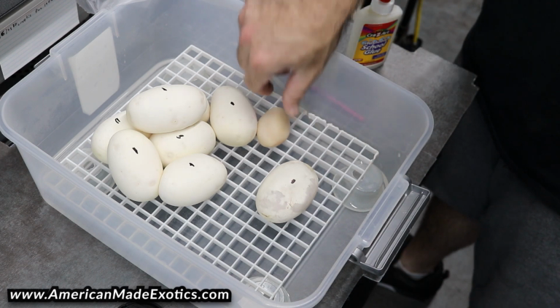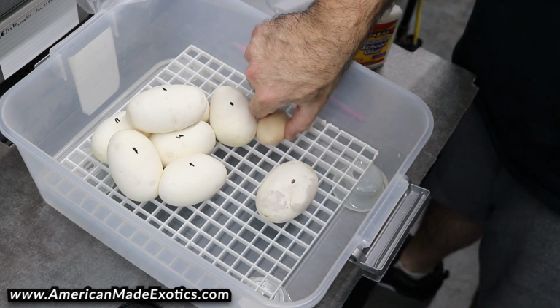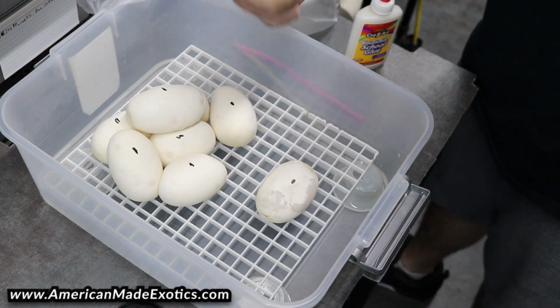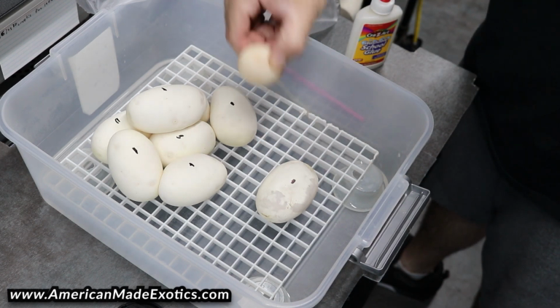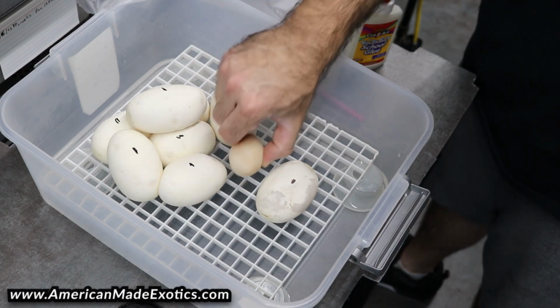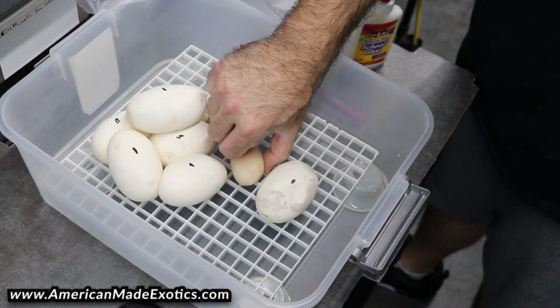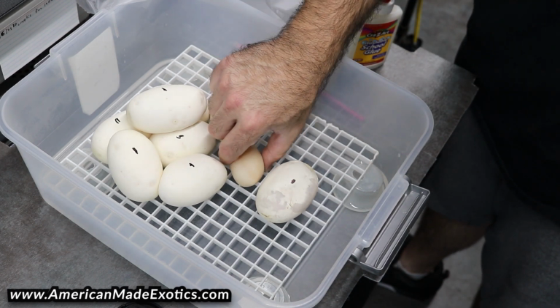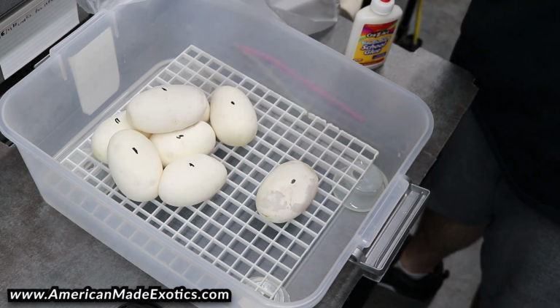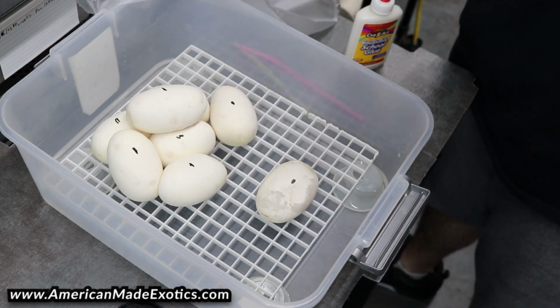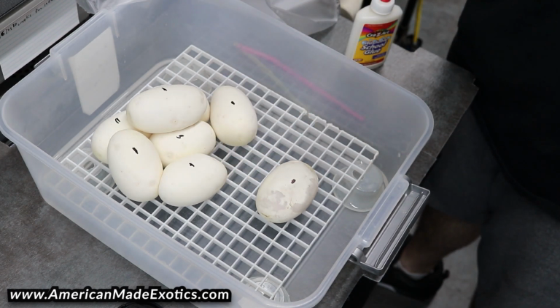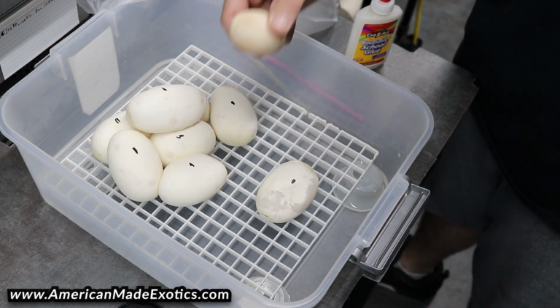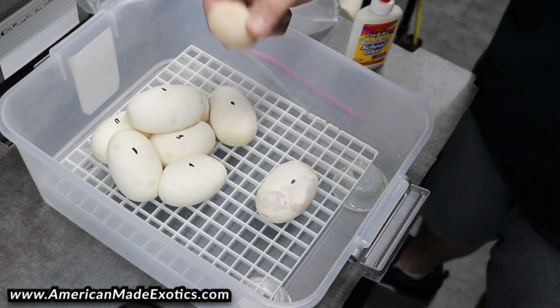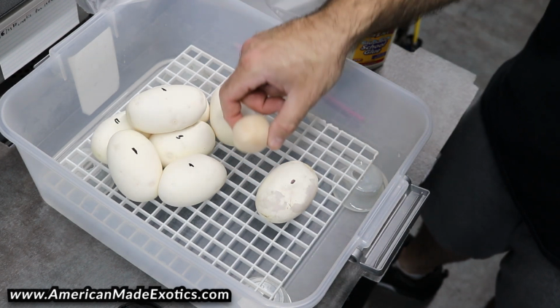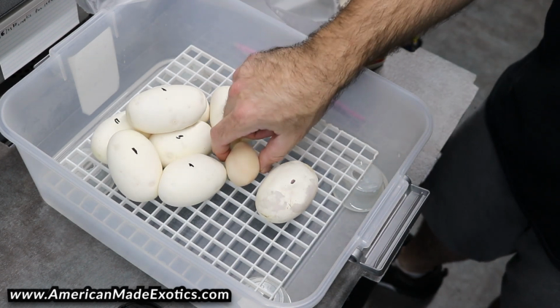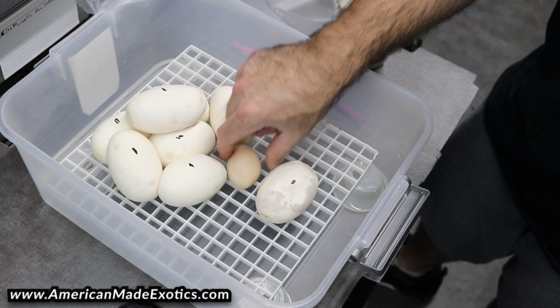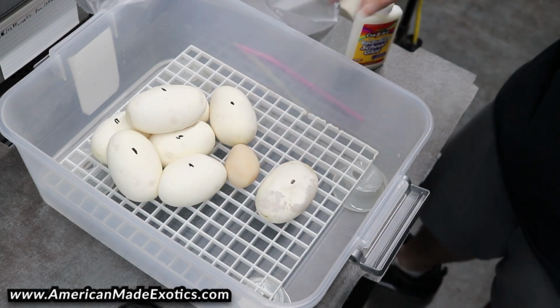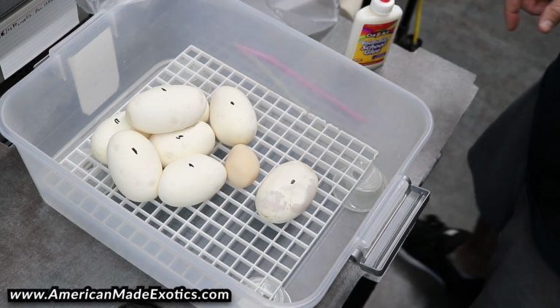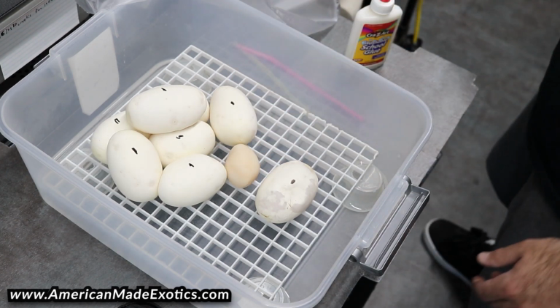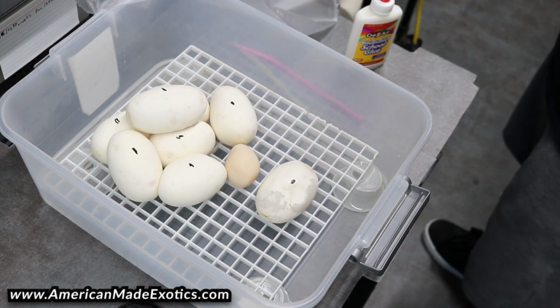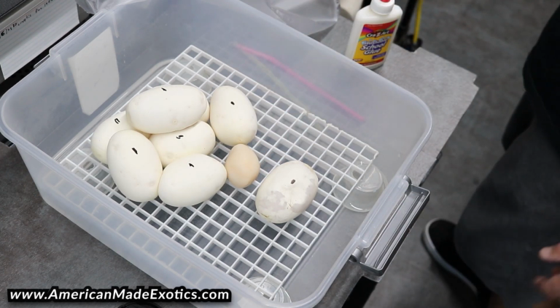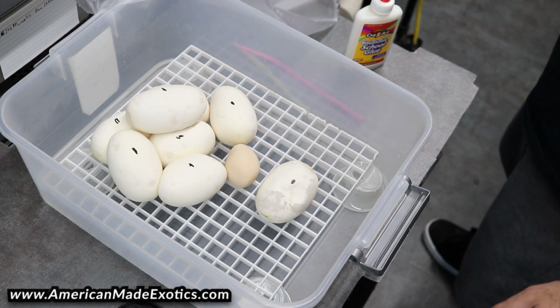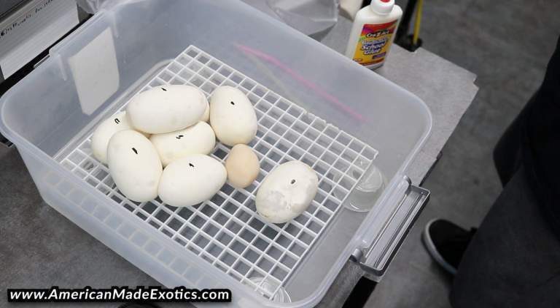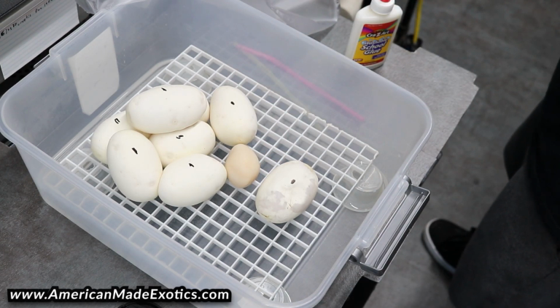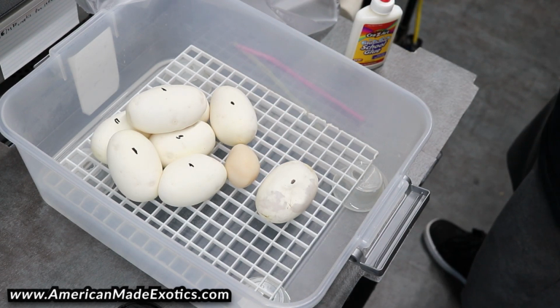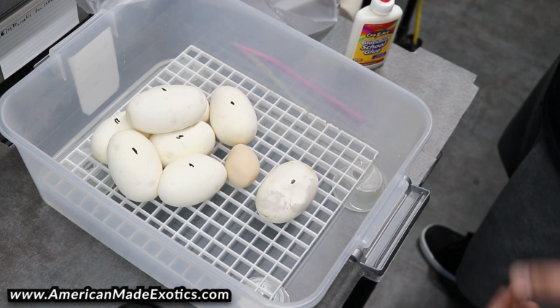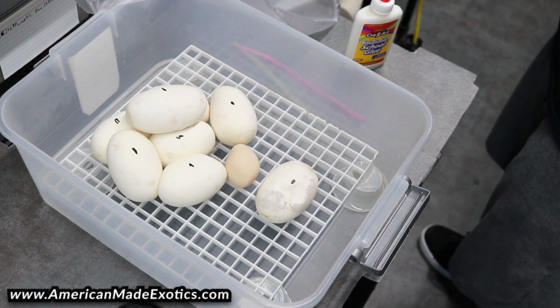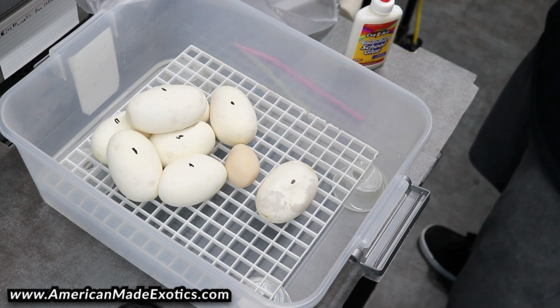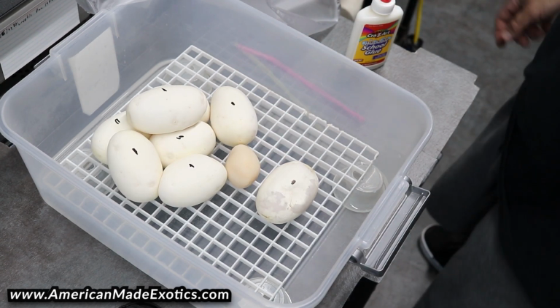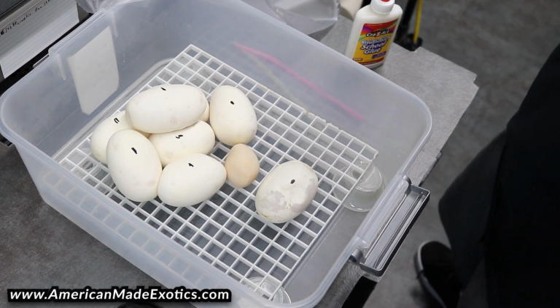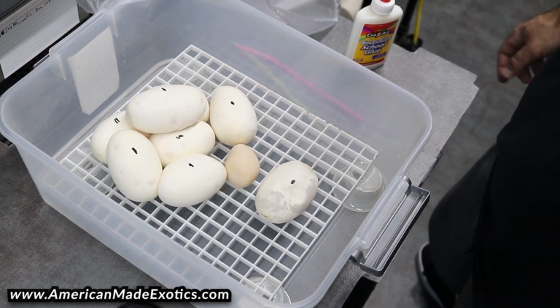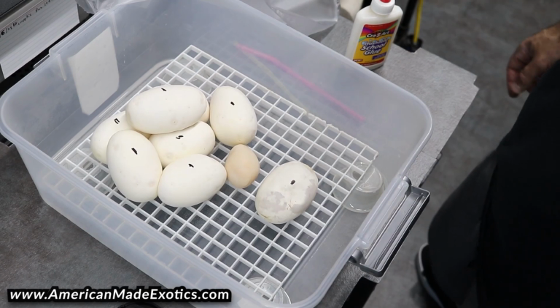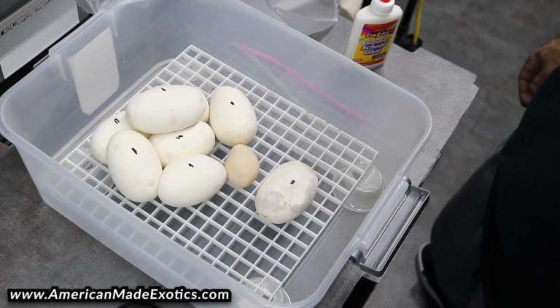When we candle it, it's going to be nothing in it — it'll just be bright yellow — and we'll actually throw this right in the trash. There's no point. But let me get the flashlight and we'll candle these things real quick and I'll show you.